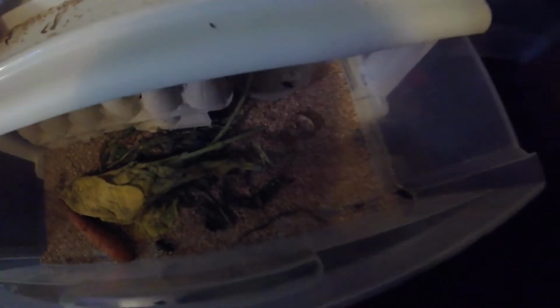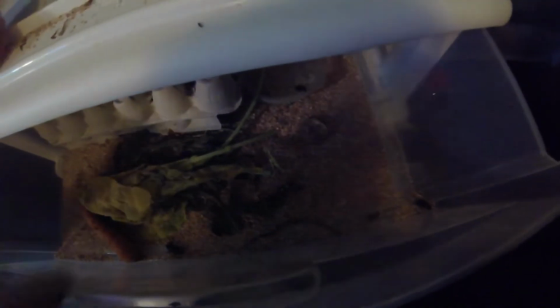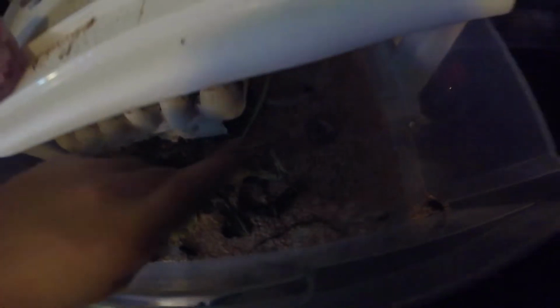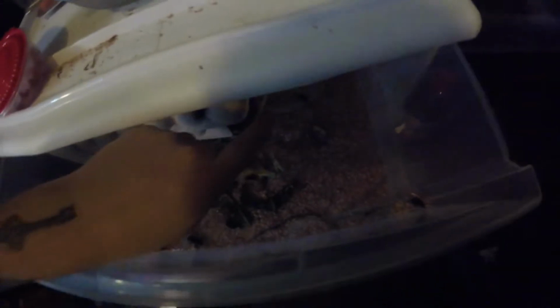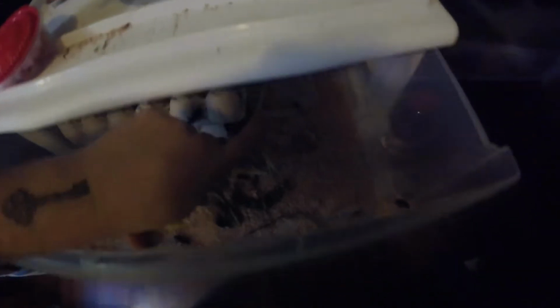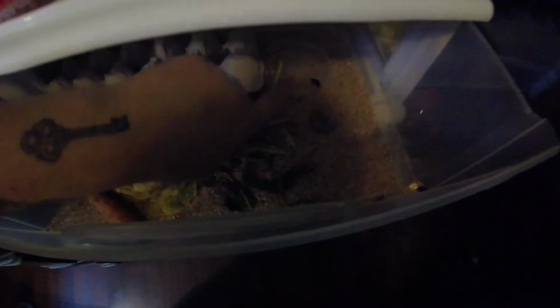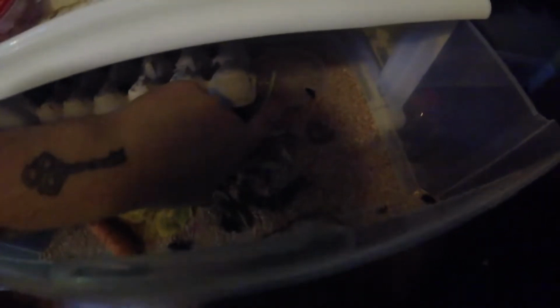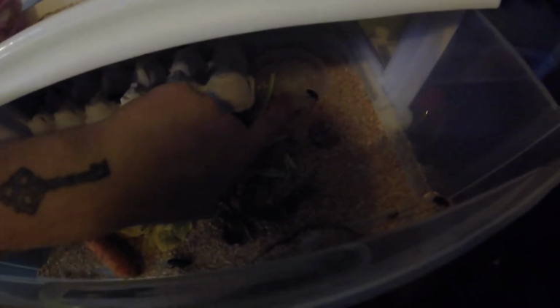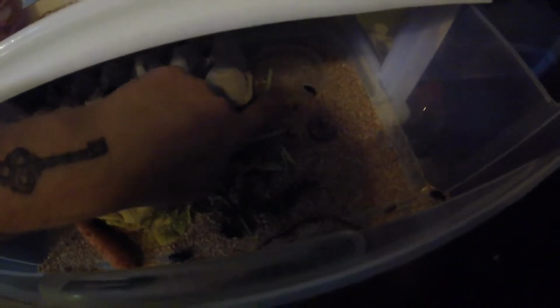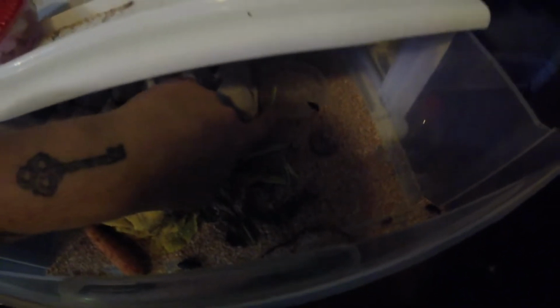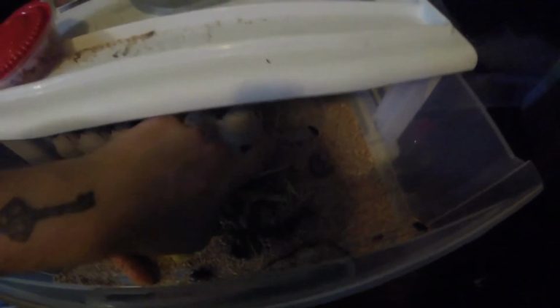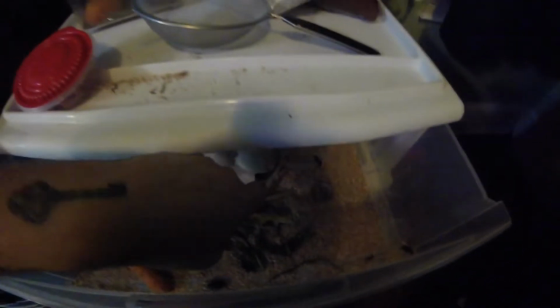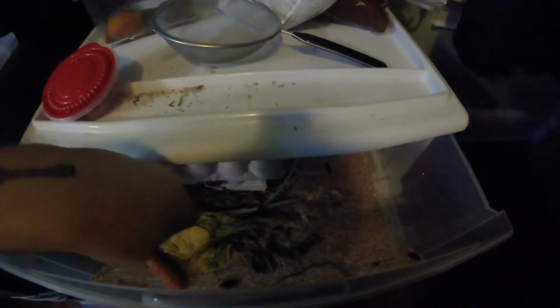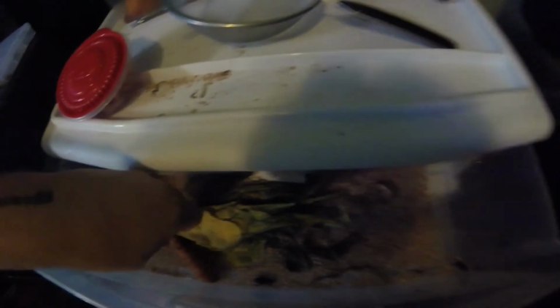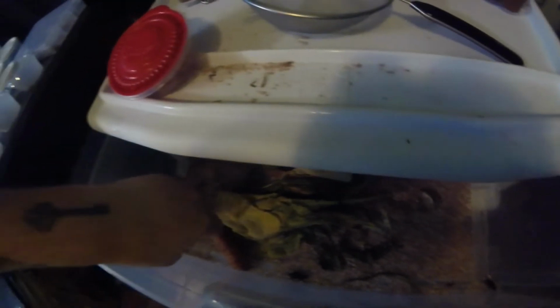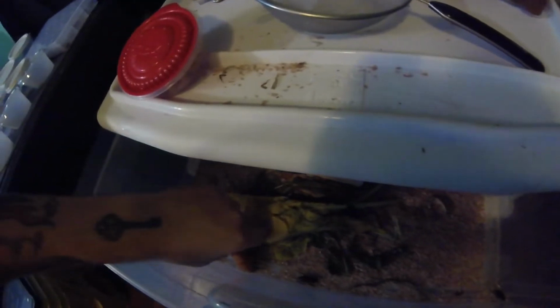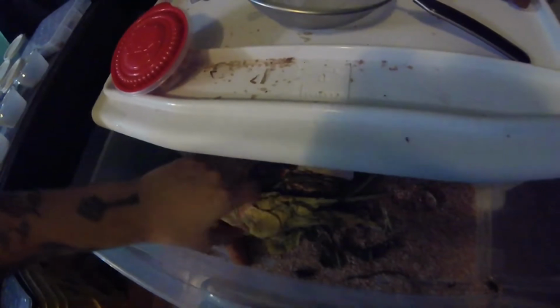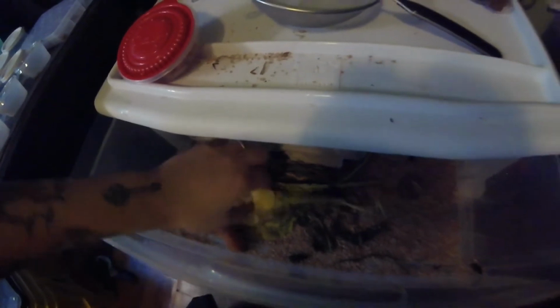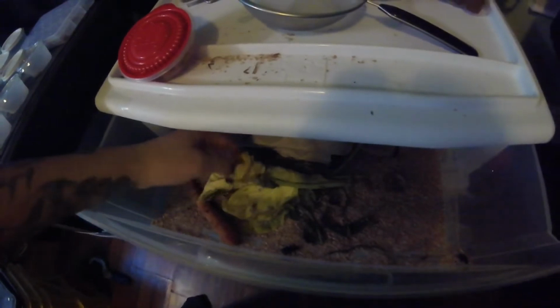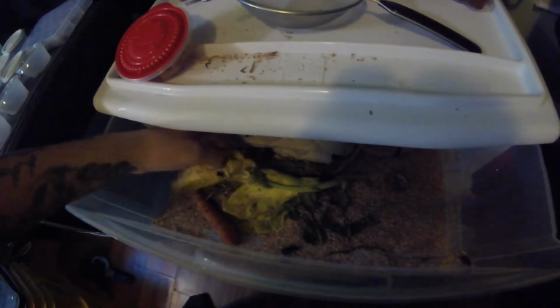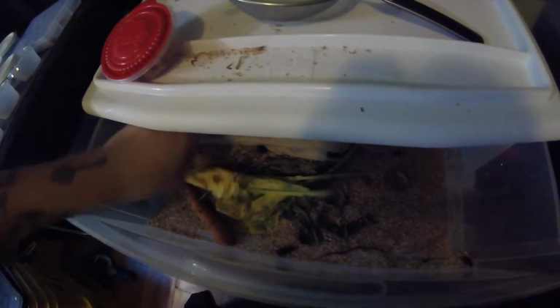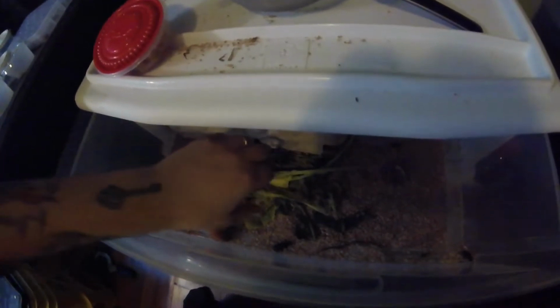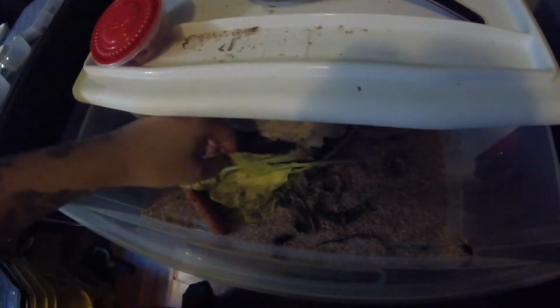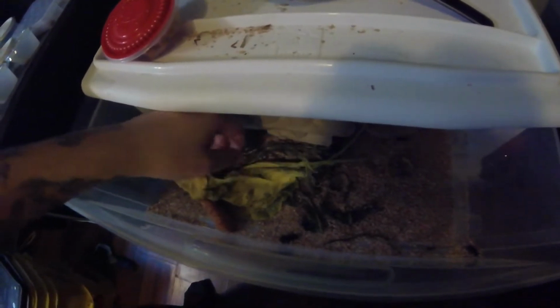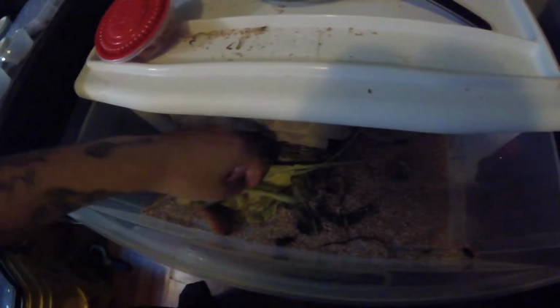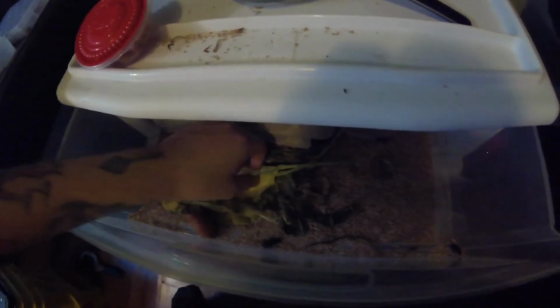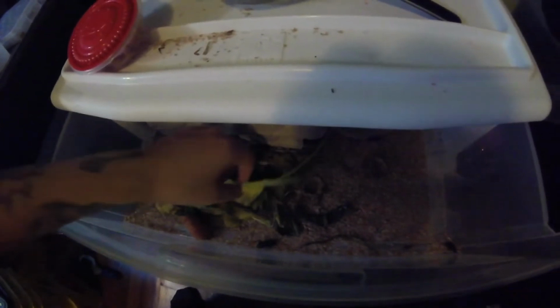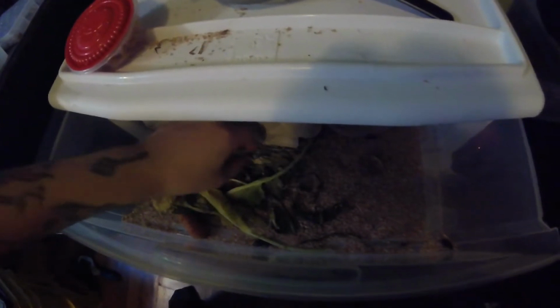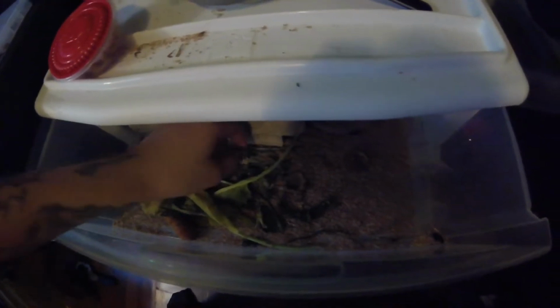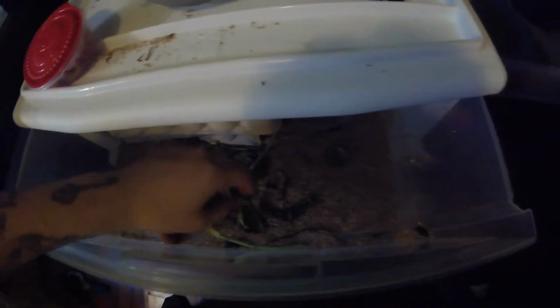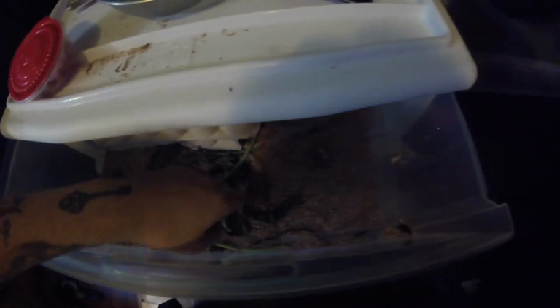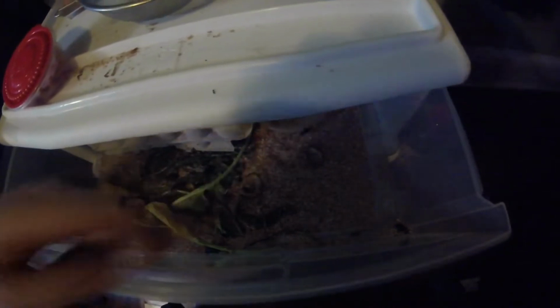There's my water right there. I feed carrots, collard greens, dandelion greens, and potatoes.